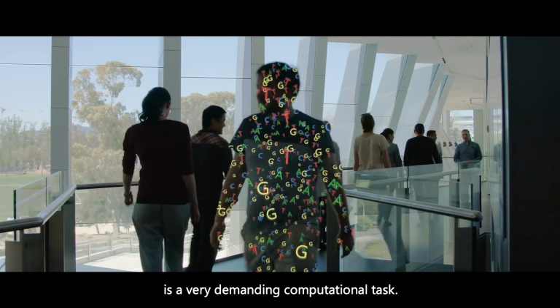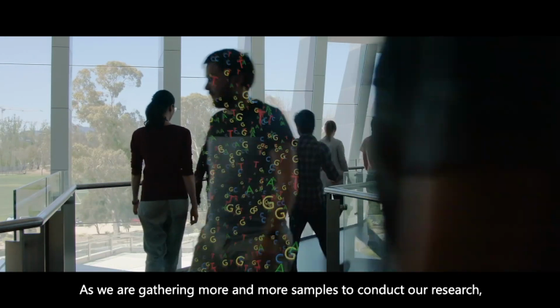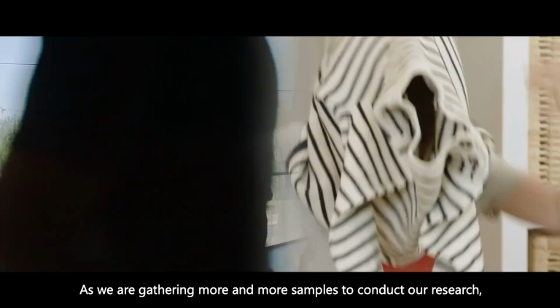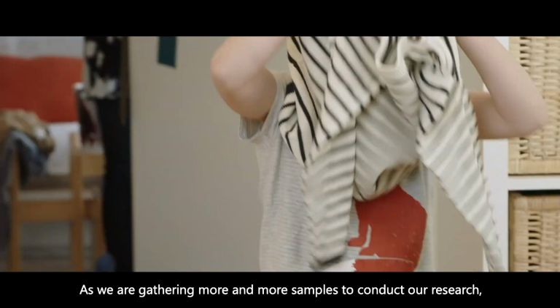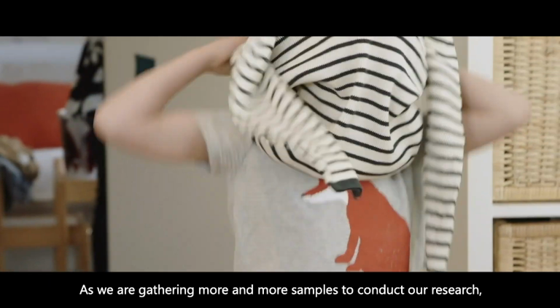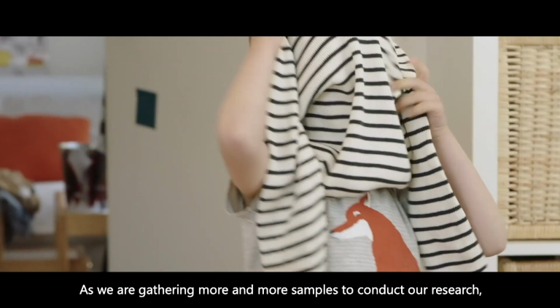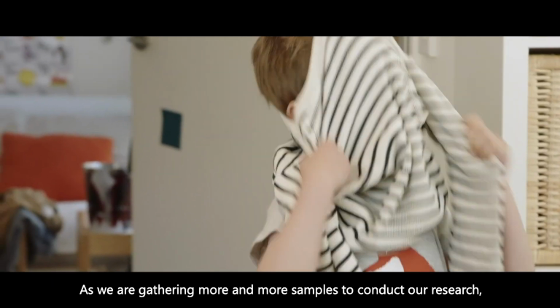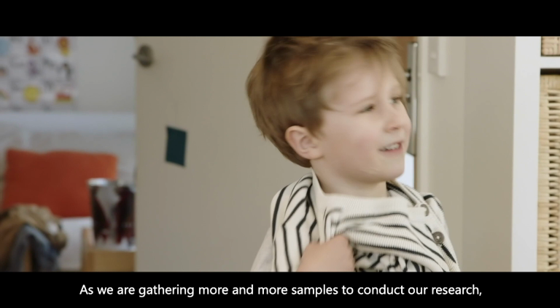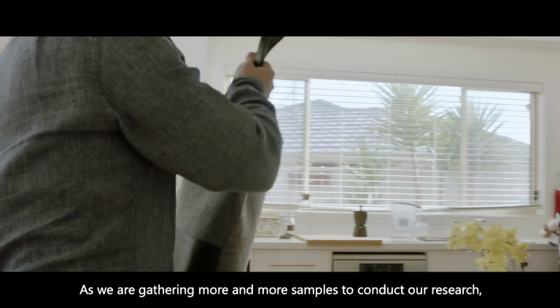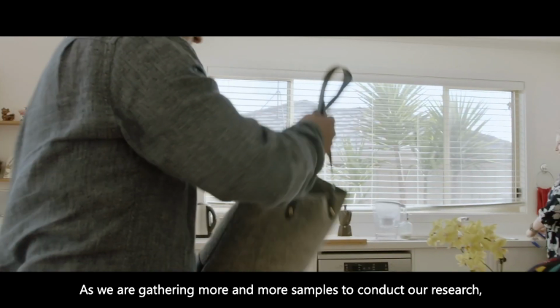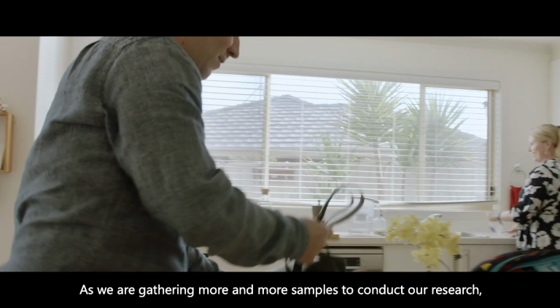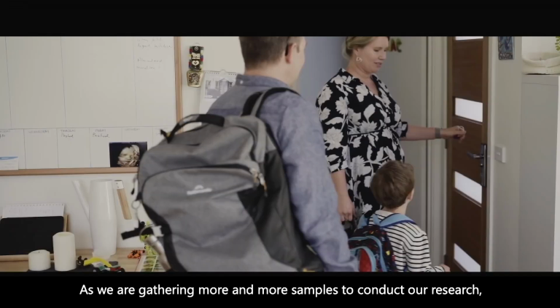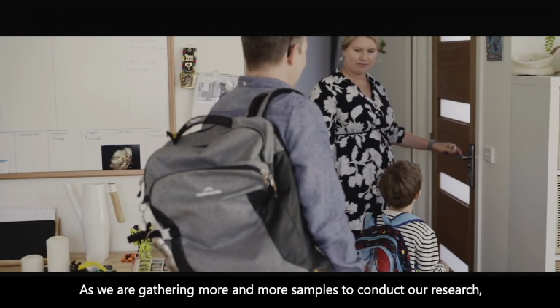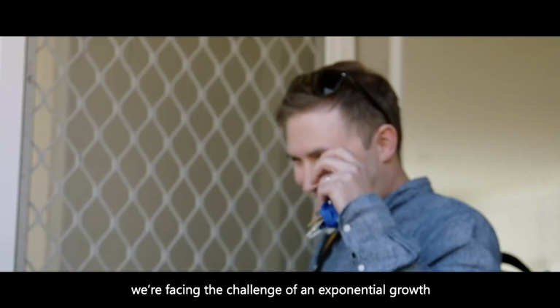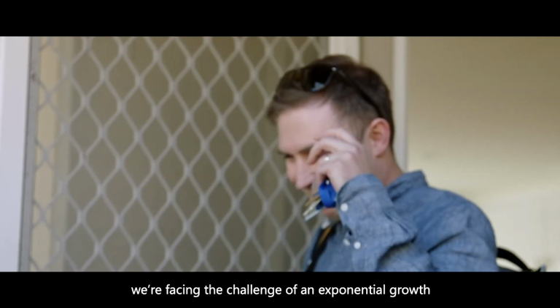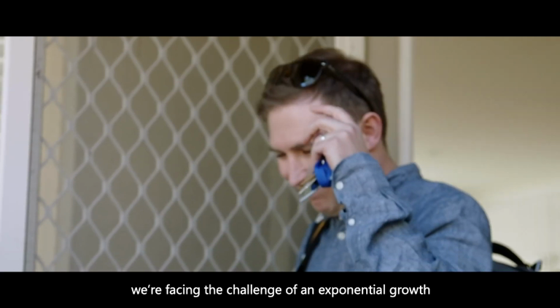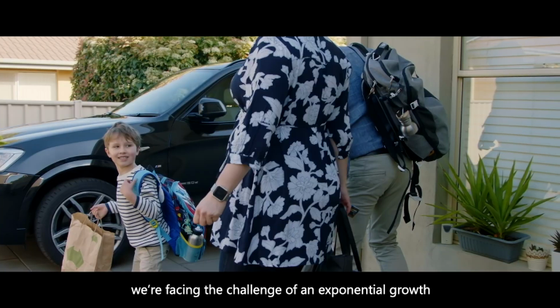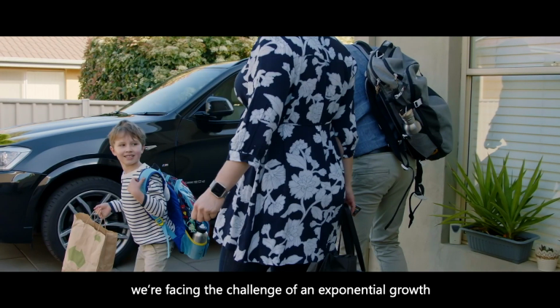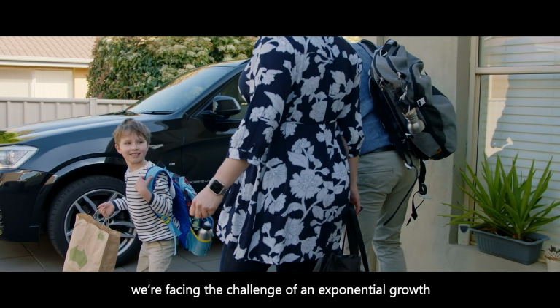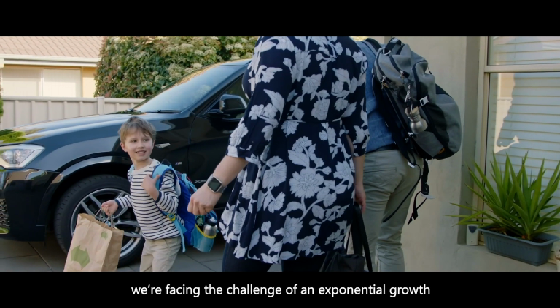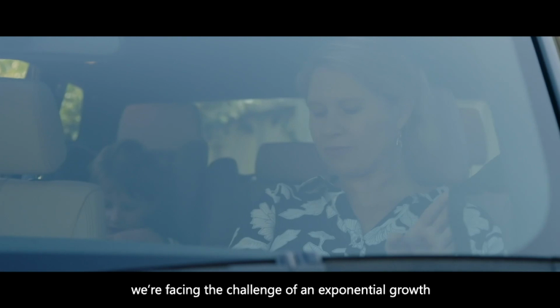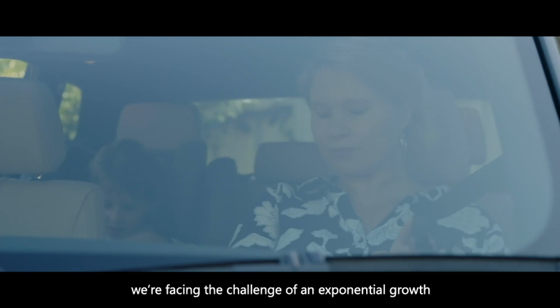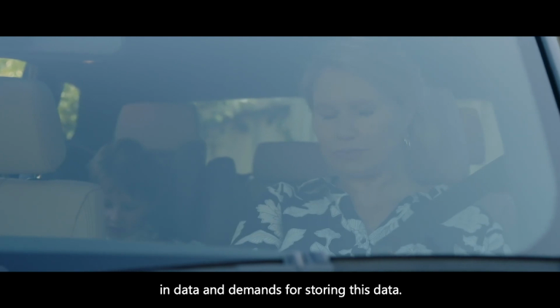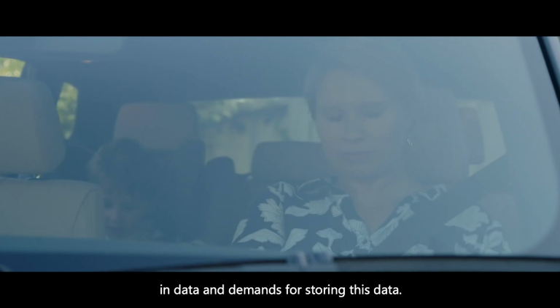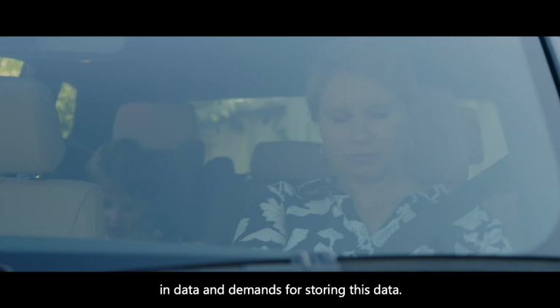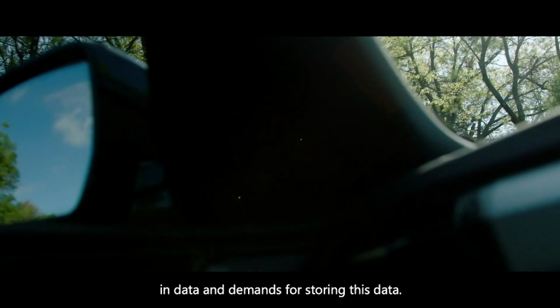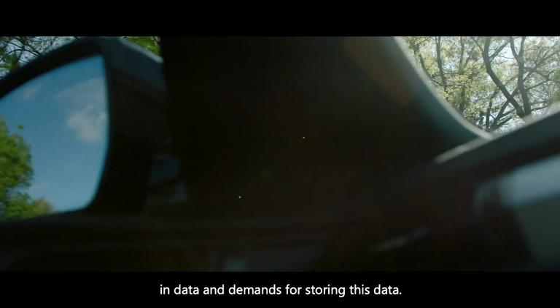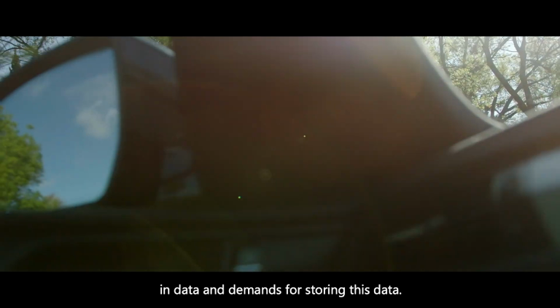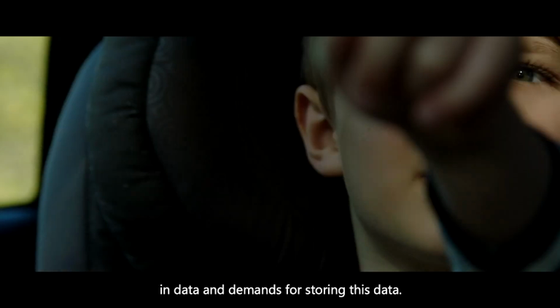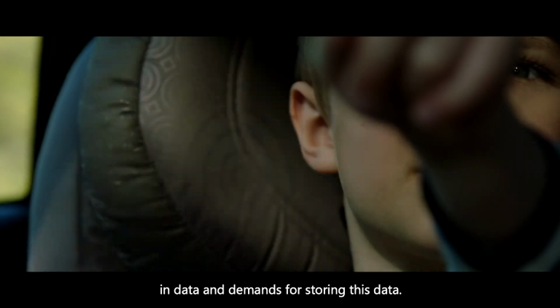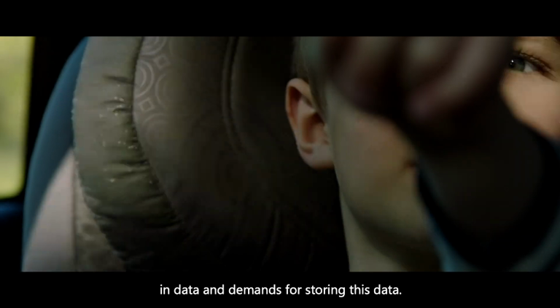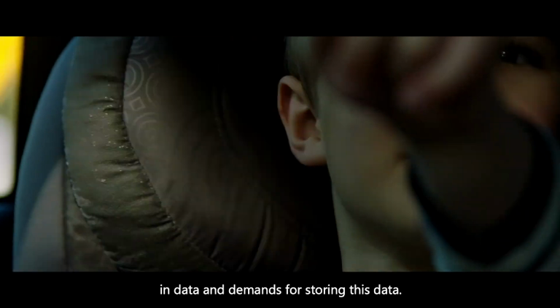As we are gathering more and more samples to conduct our research, we are facing the challenge of an exponential growth in data and demands for storing this data.